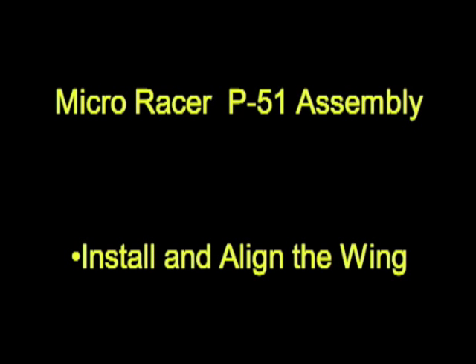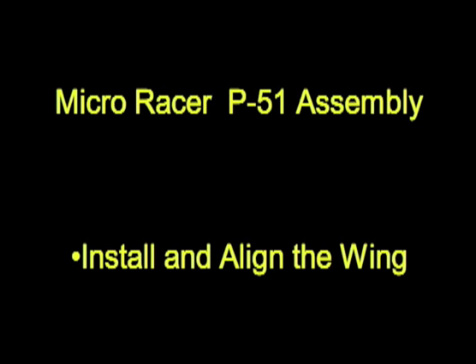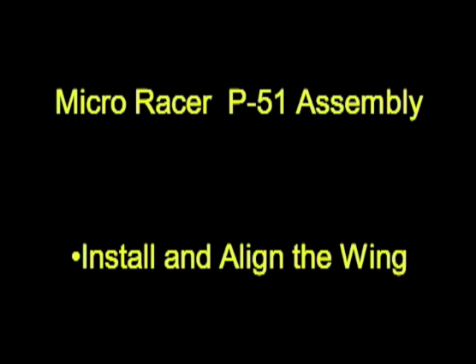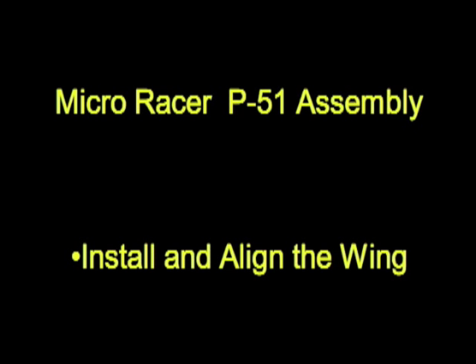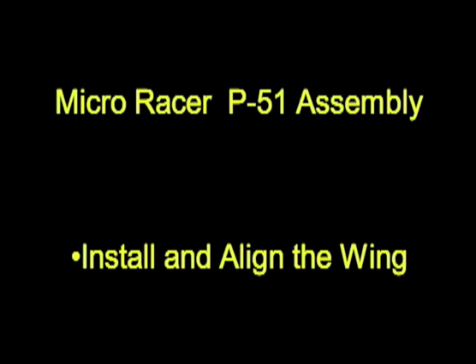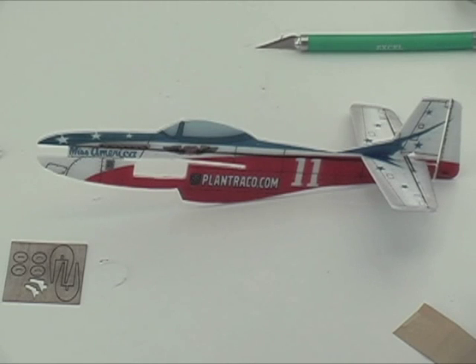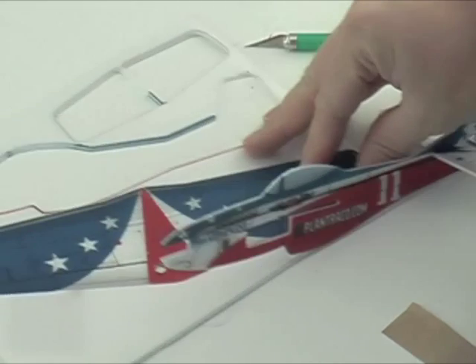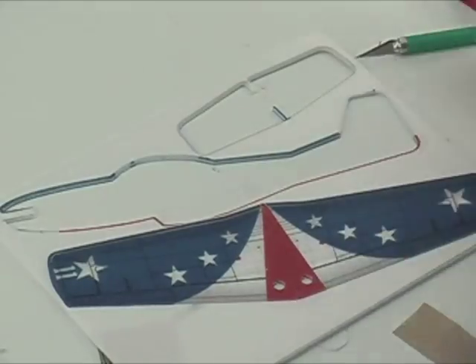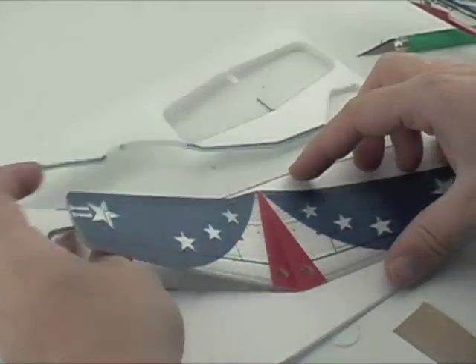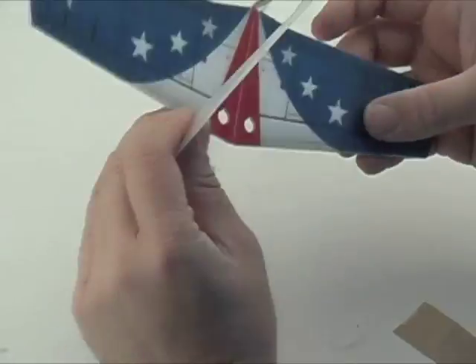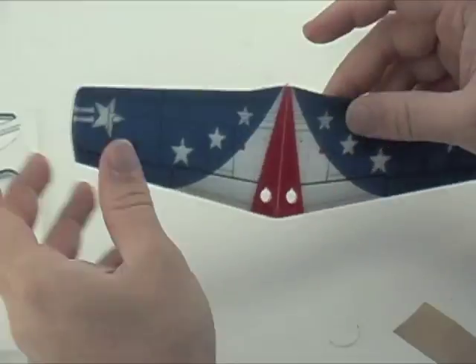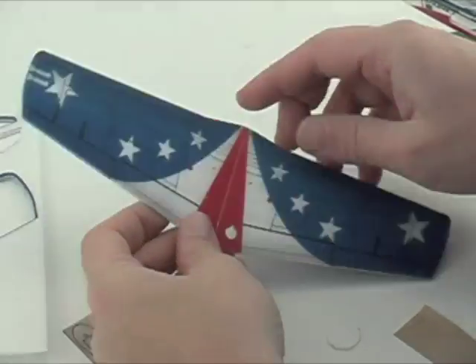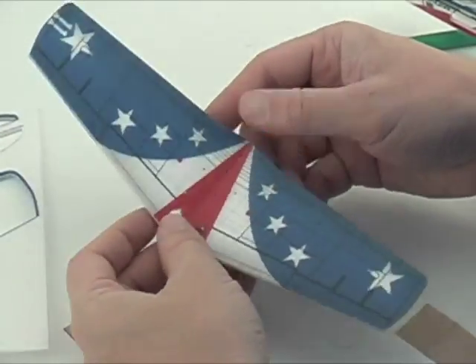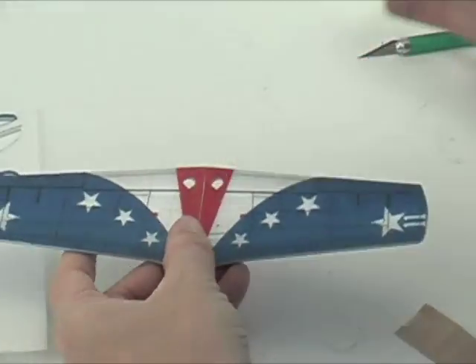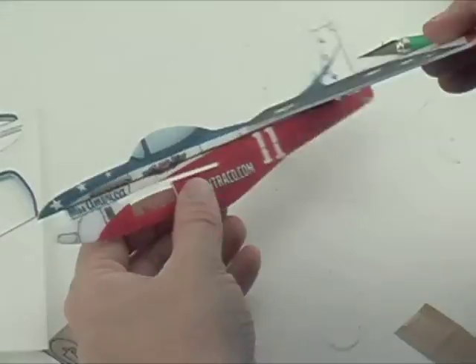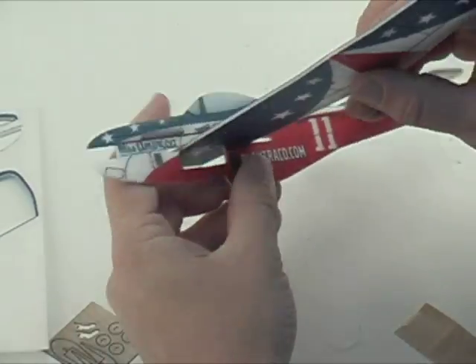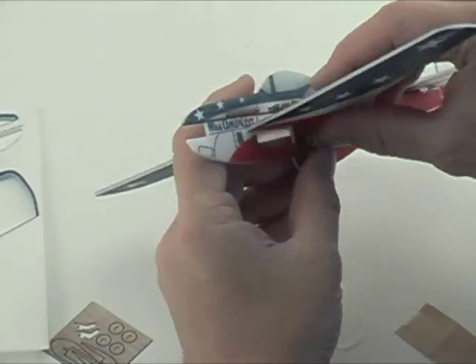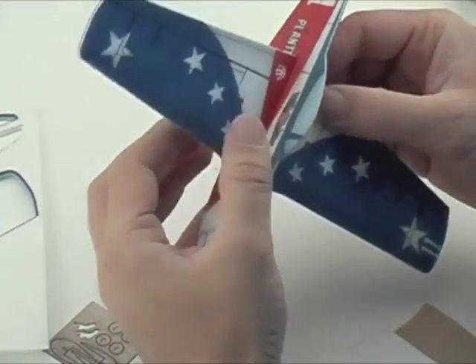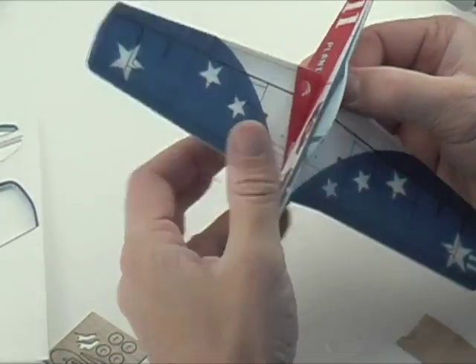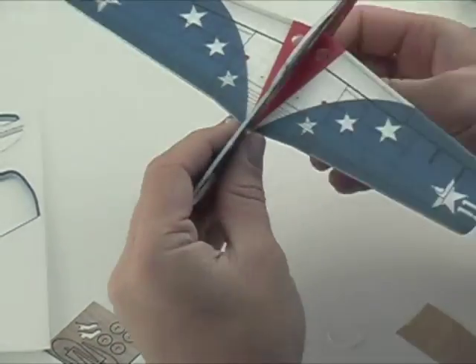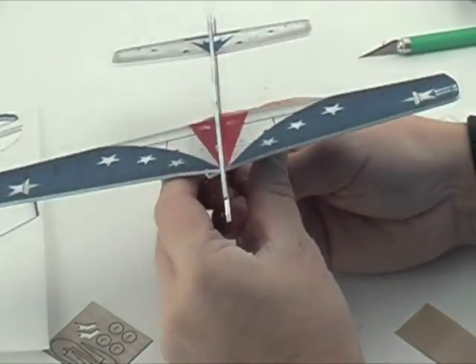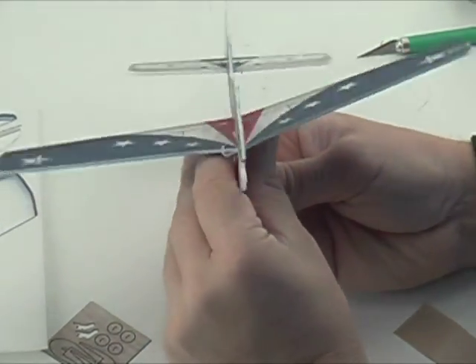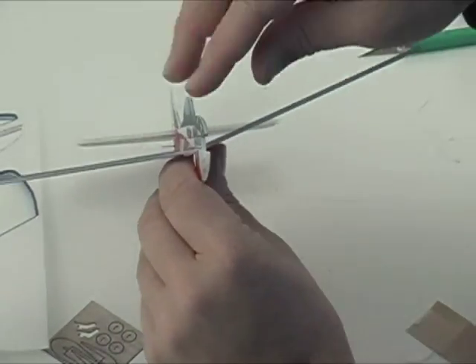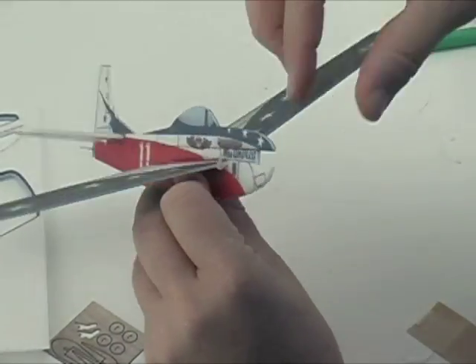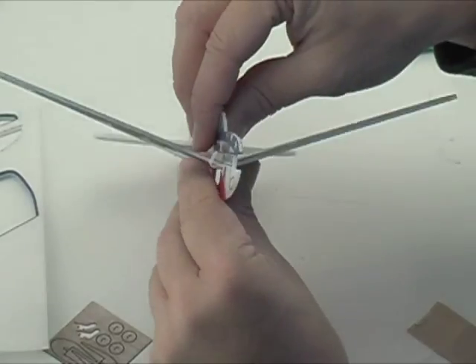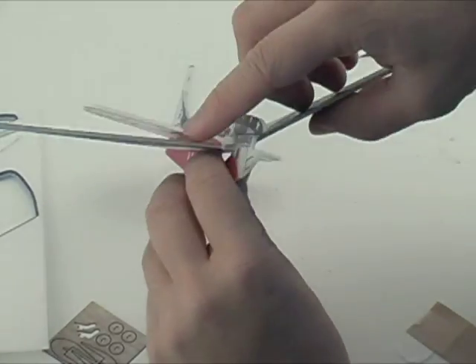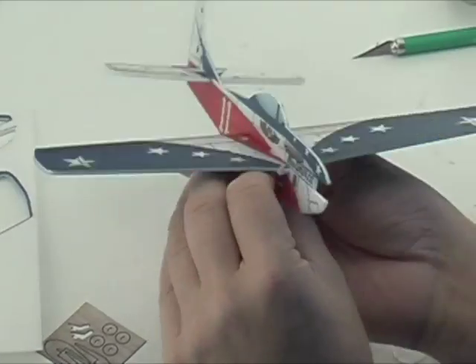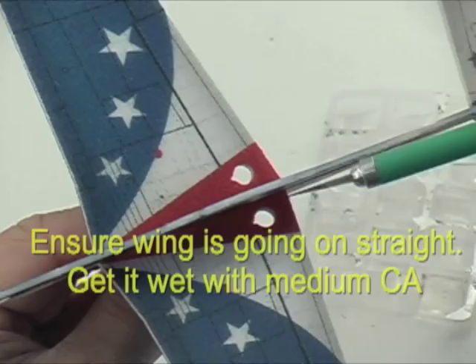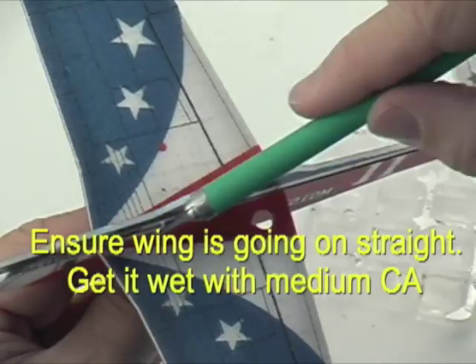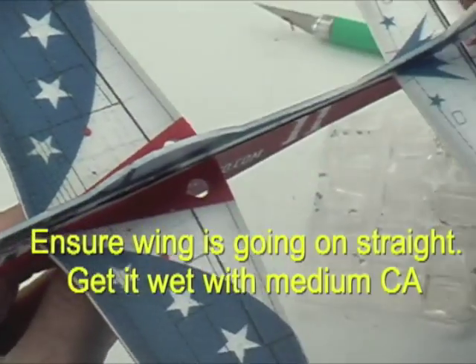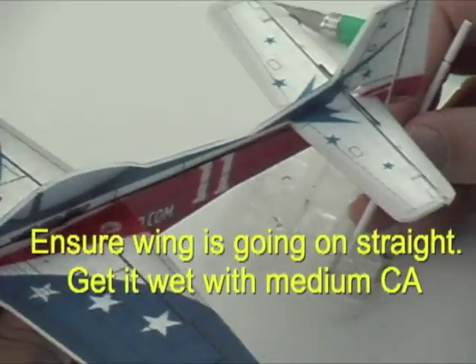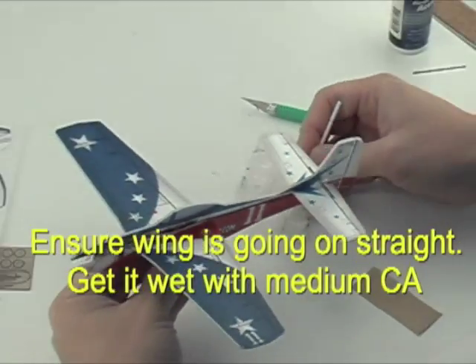To install the wing, we just pop it out, give it a bend along the midline, and slide it into the slot. The actuator holes will be at the rear of the wing. The slot in the fuselage does encourage a little bit of under camber to the wing, and that's a good thing.